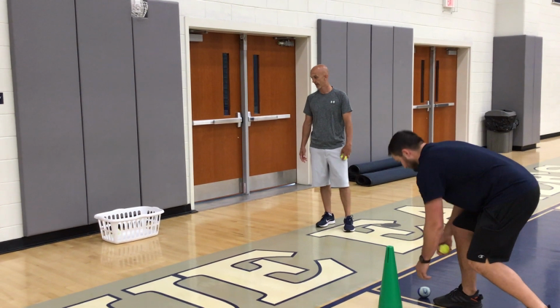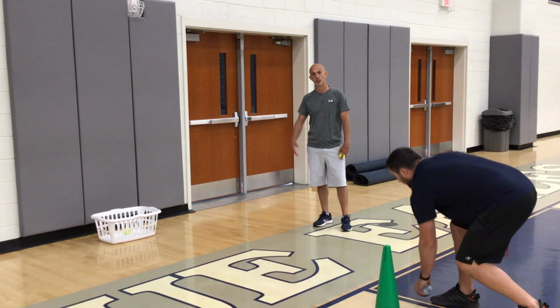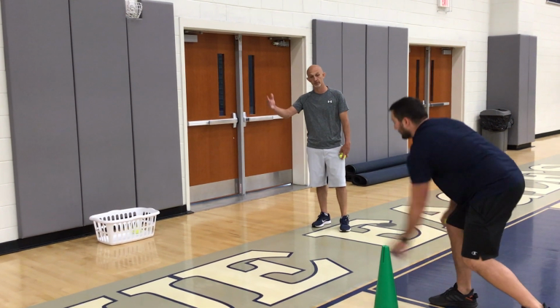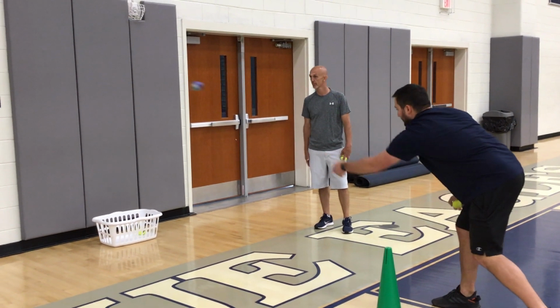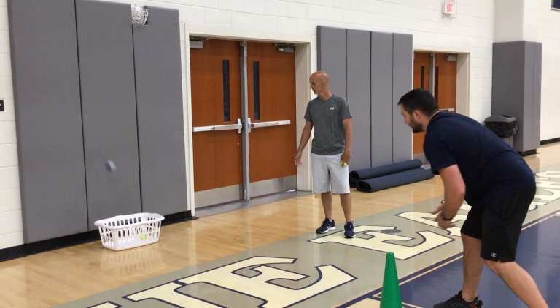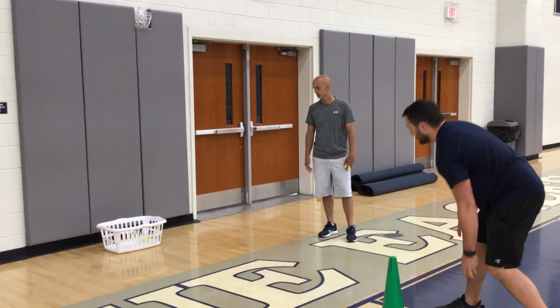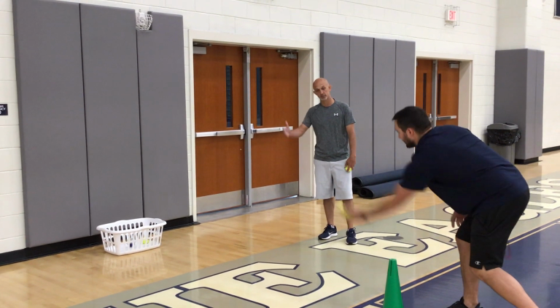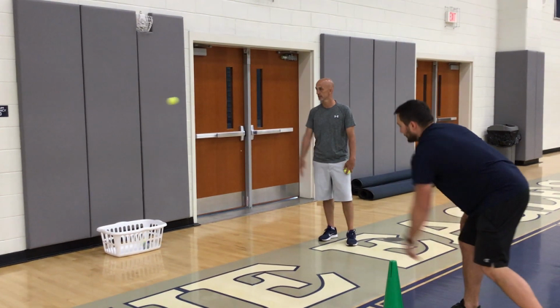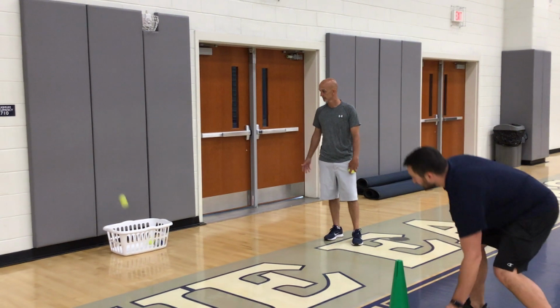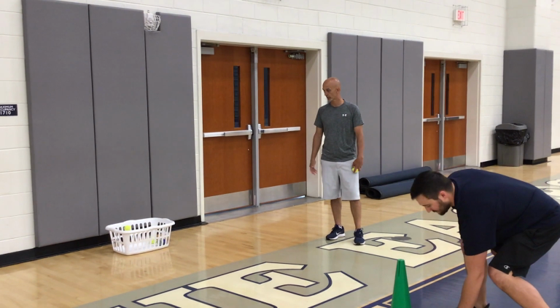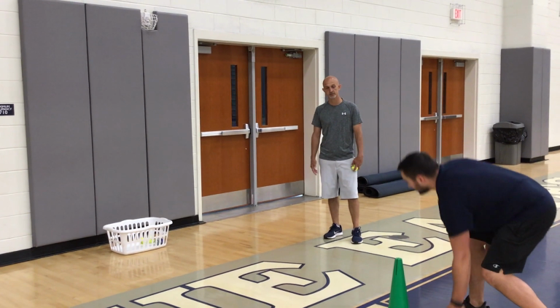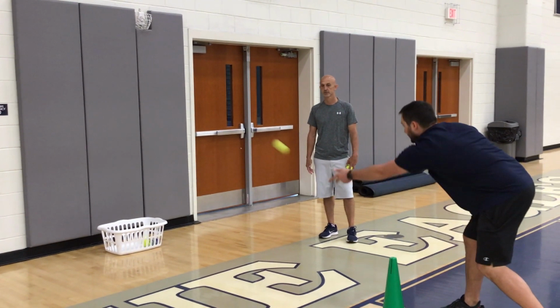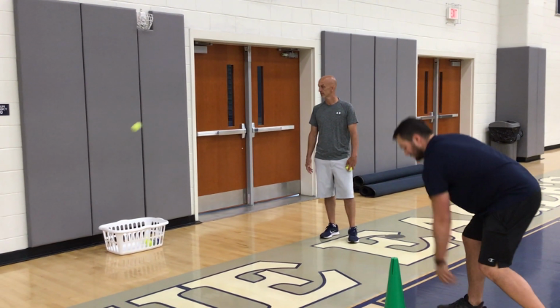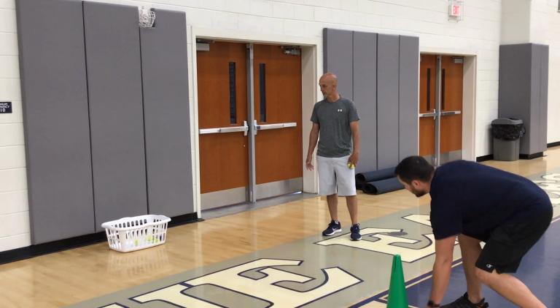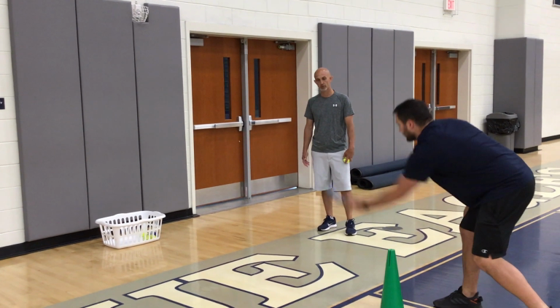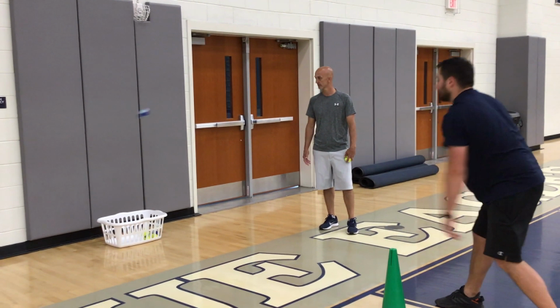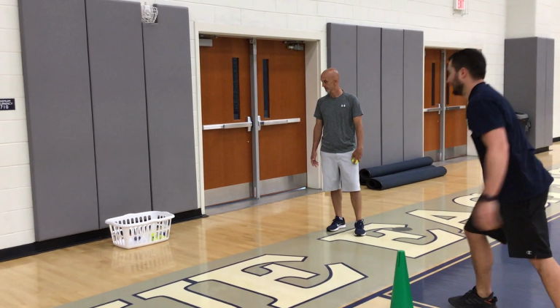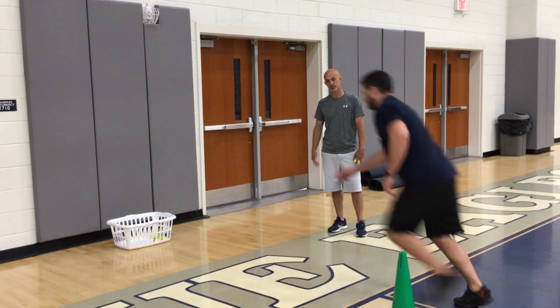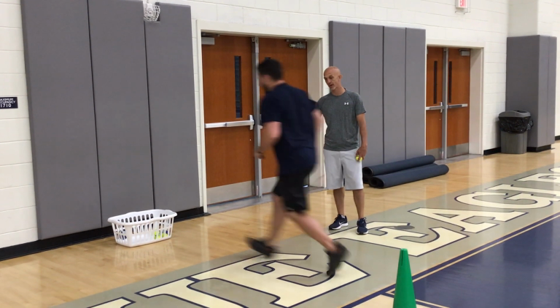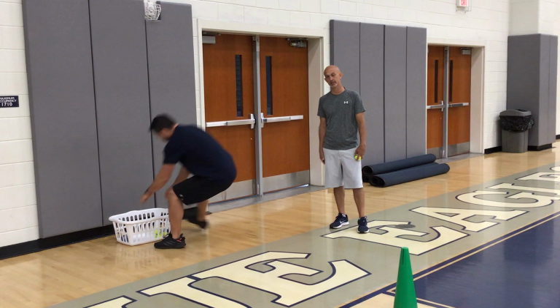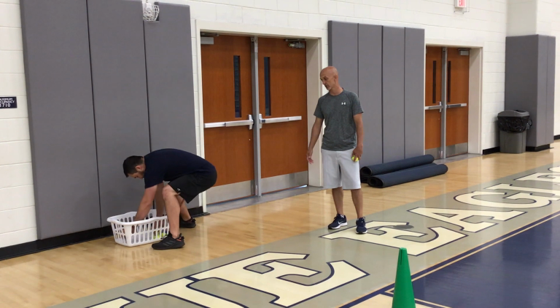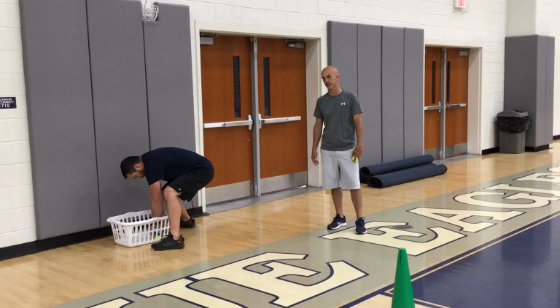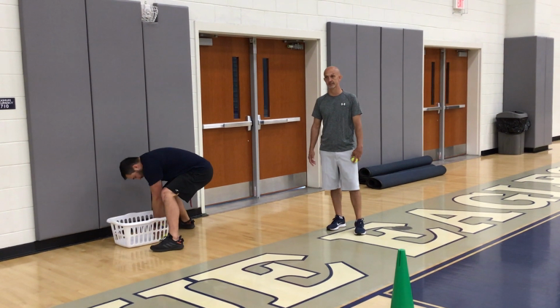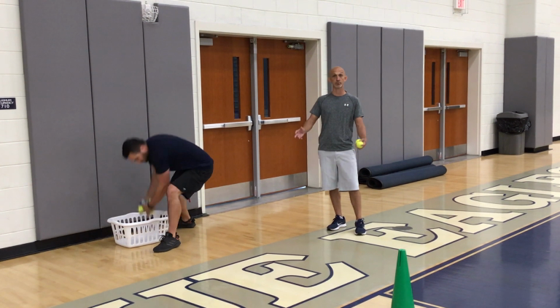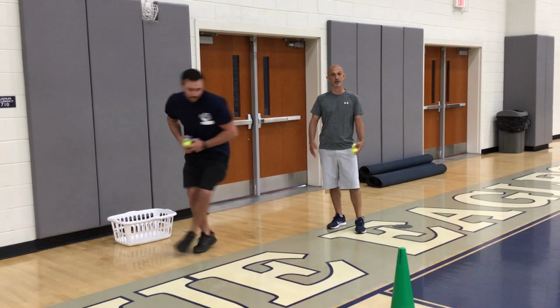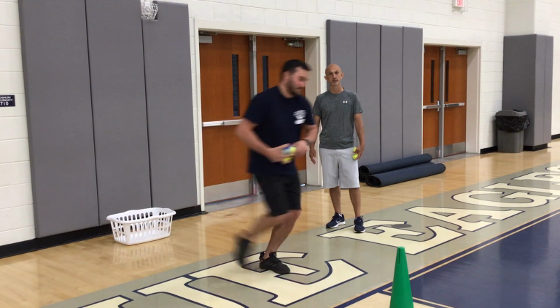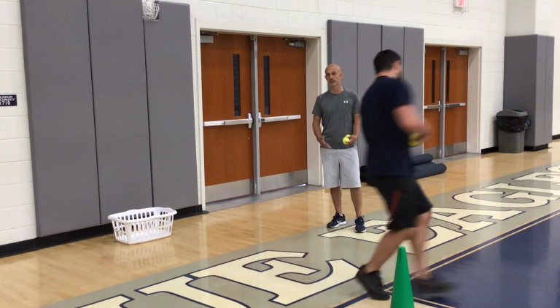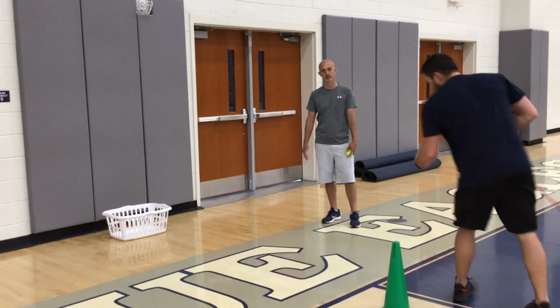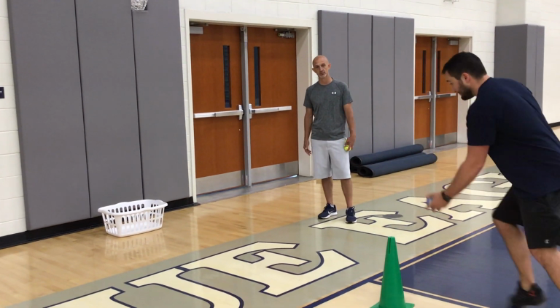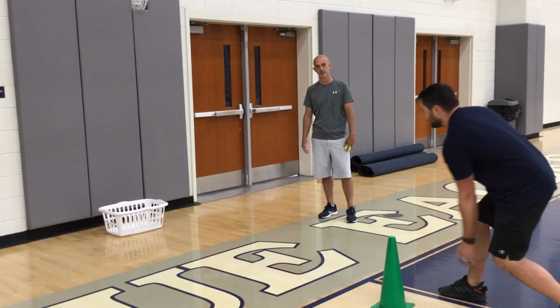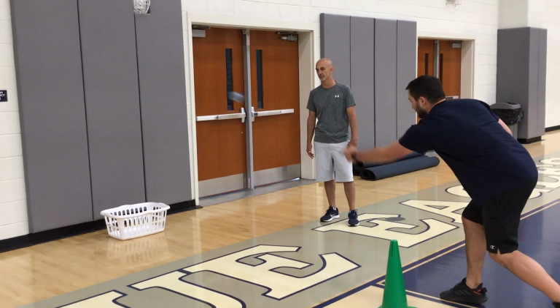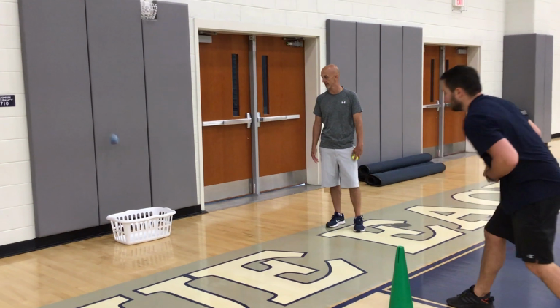He's got one point, two points, three points, four points, five points. He runs back down and gets all of them, collects them again. He's got five points right now and he's still got plenty of time, trying to get as many points as he can.